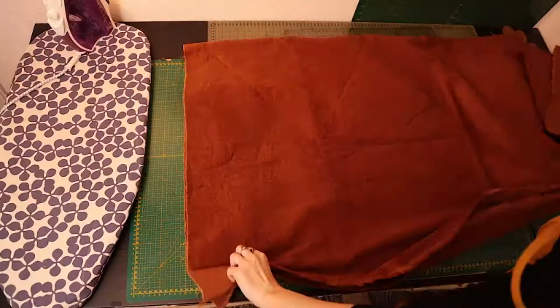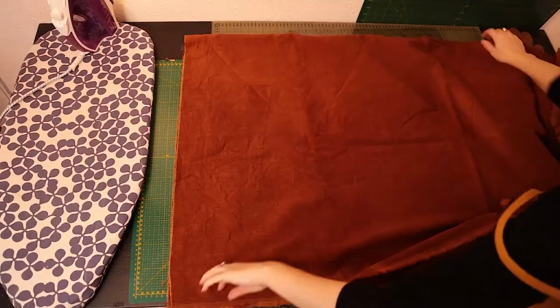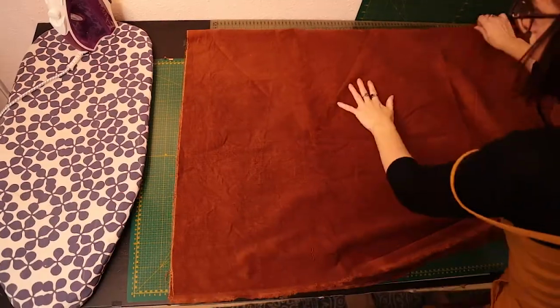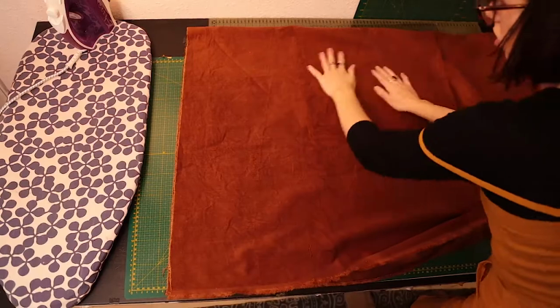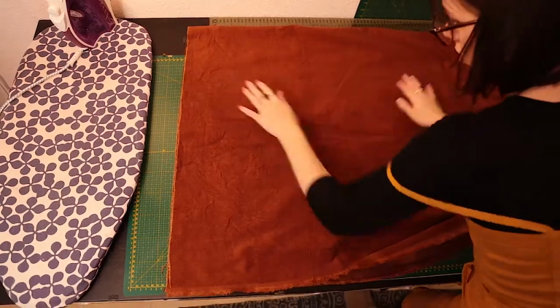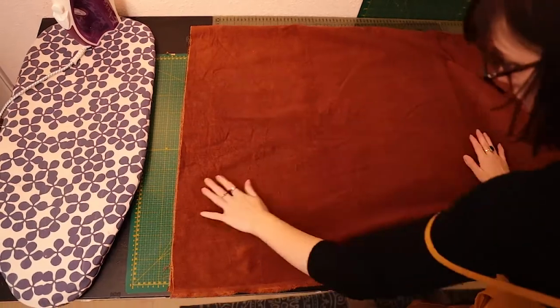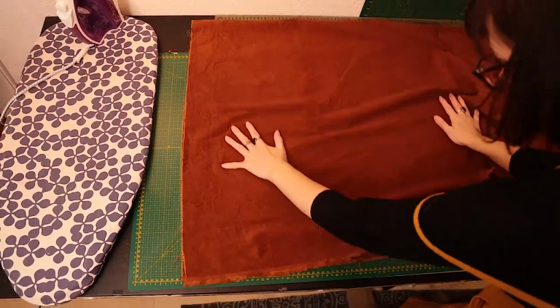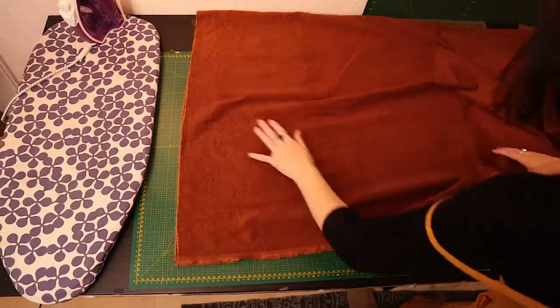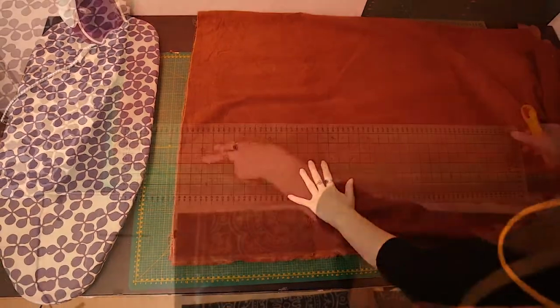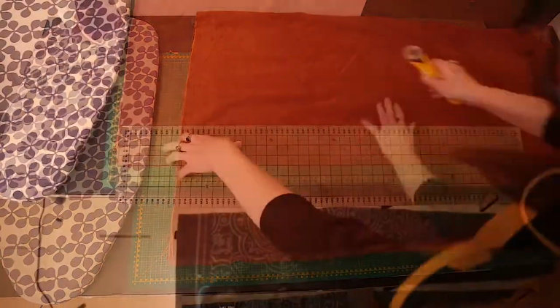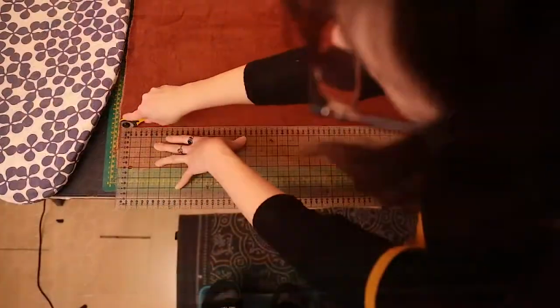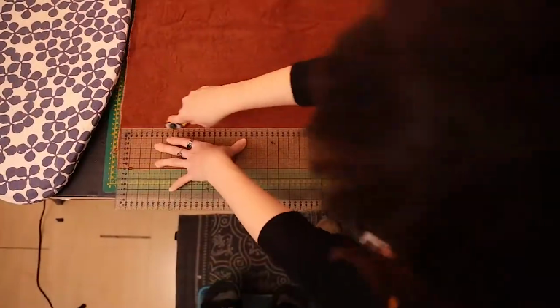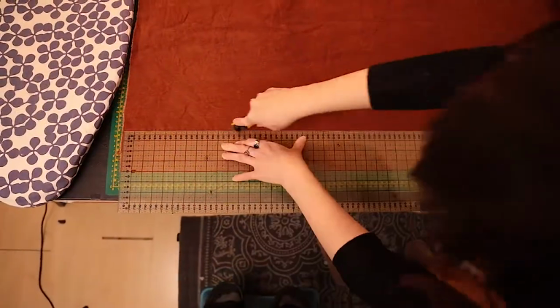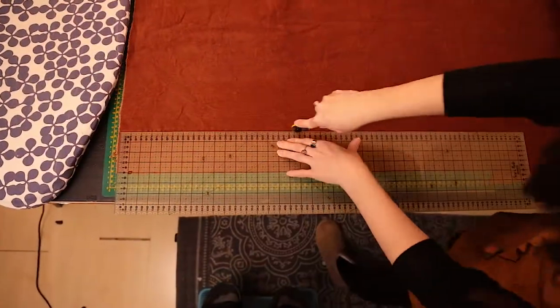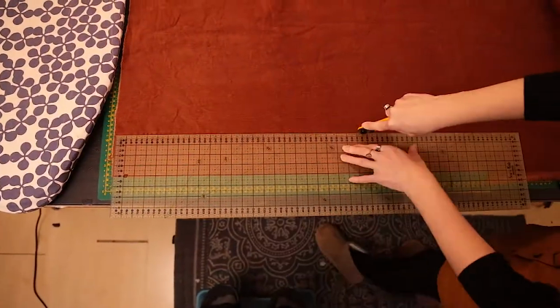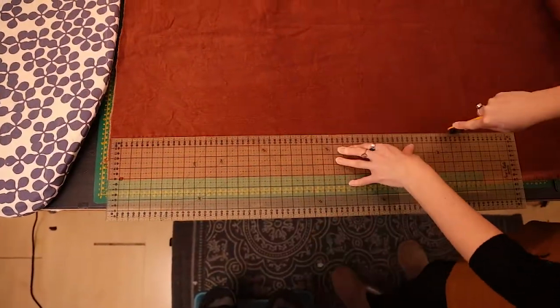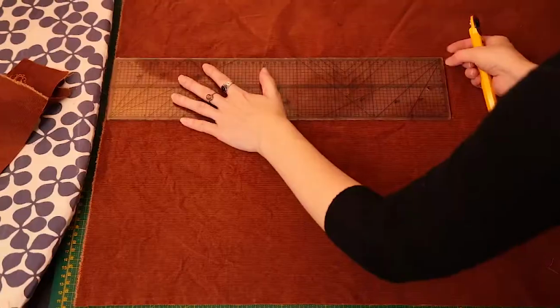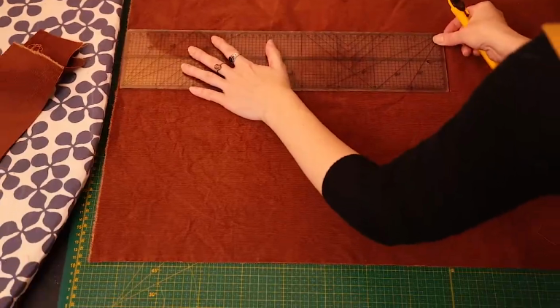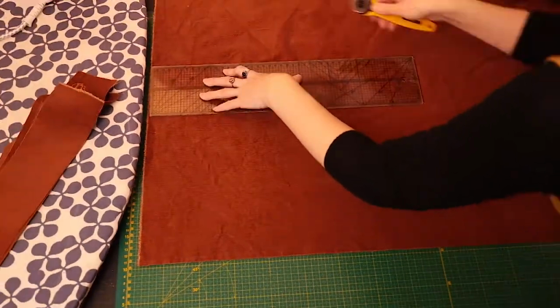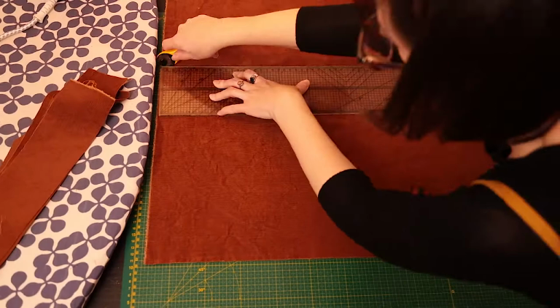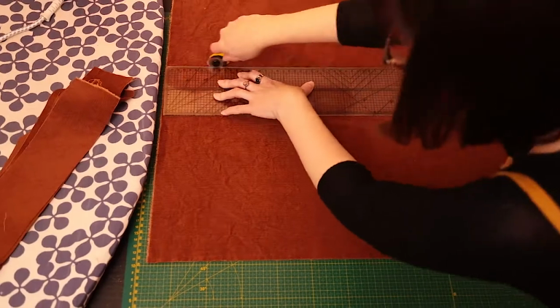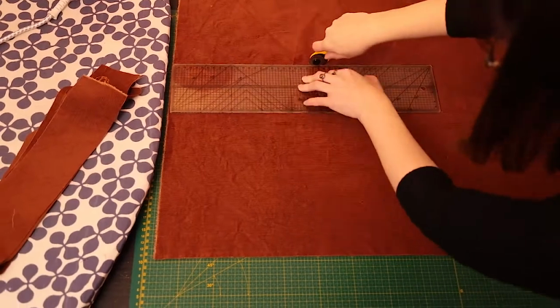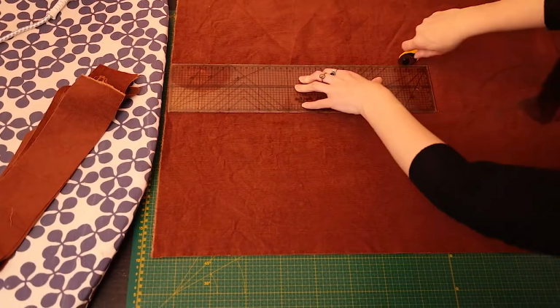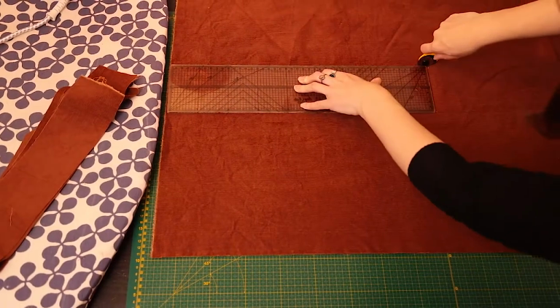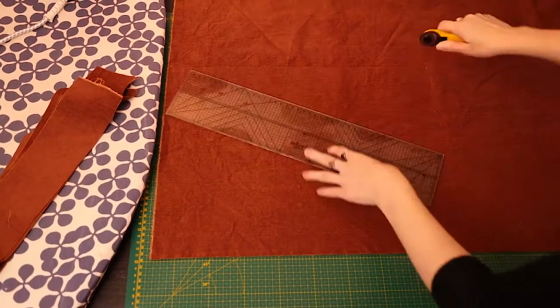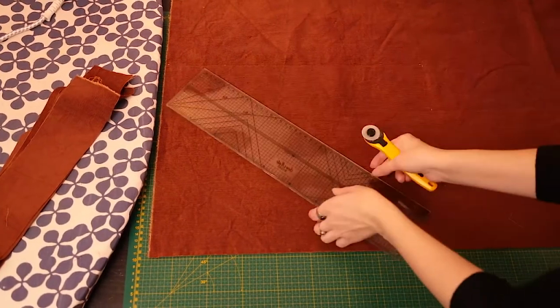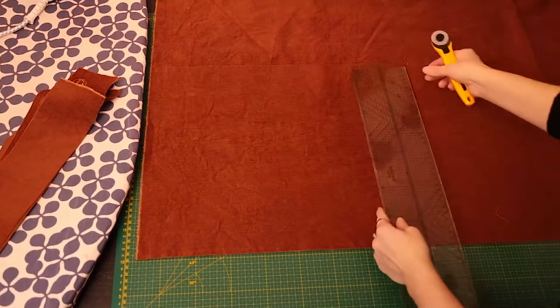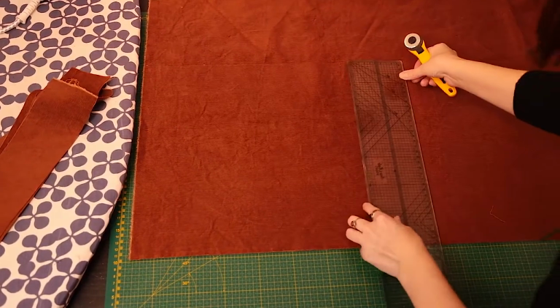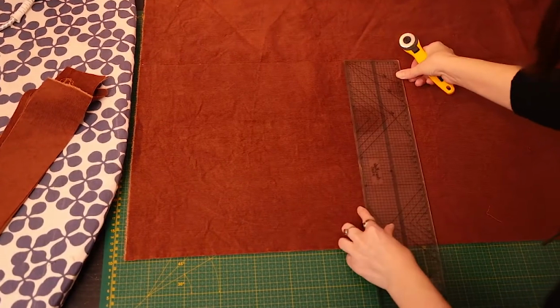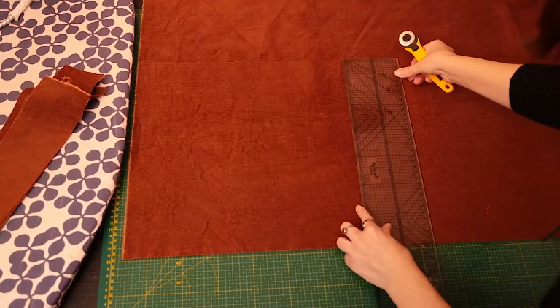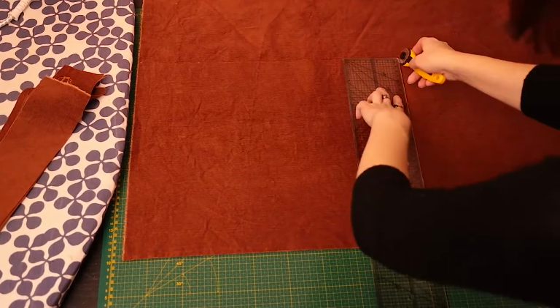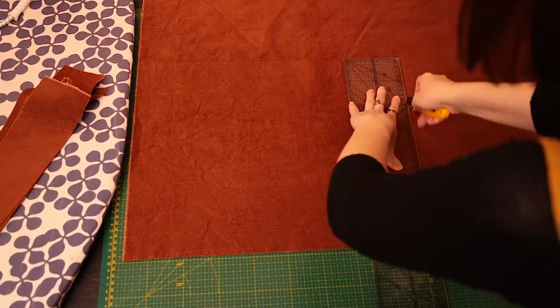Start by measuring and cutting out two pieces of 8 x 75 cm and two pieces of 35 x 45 cm rectangles.